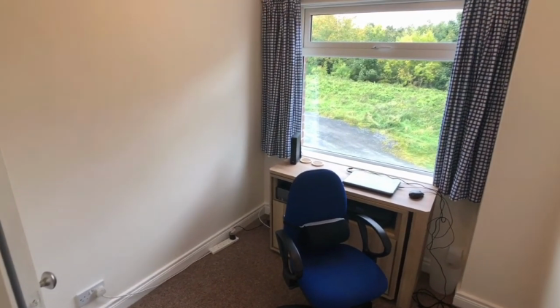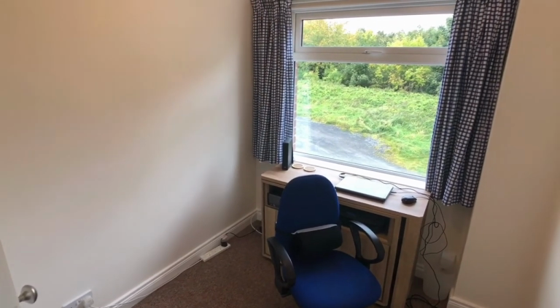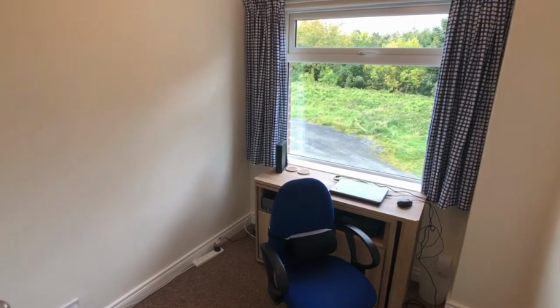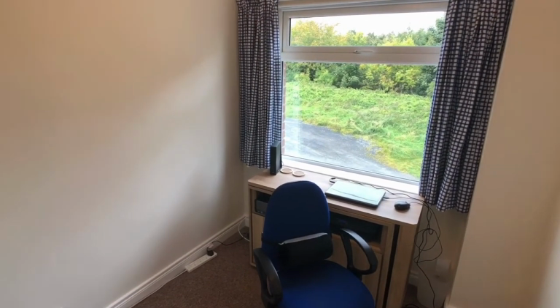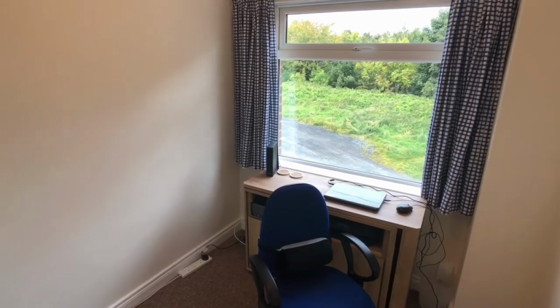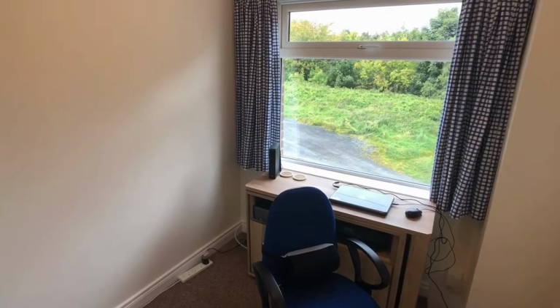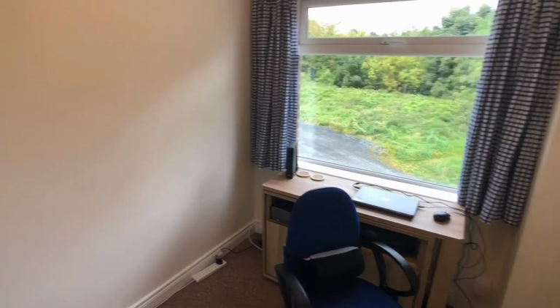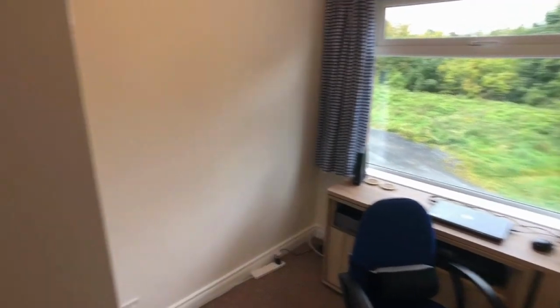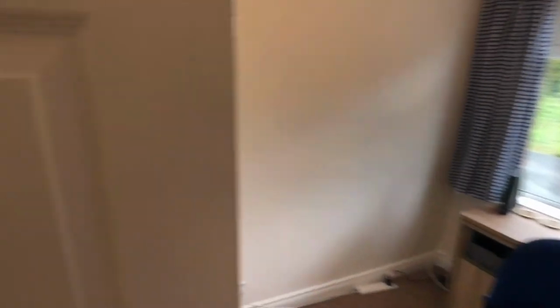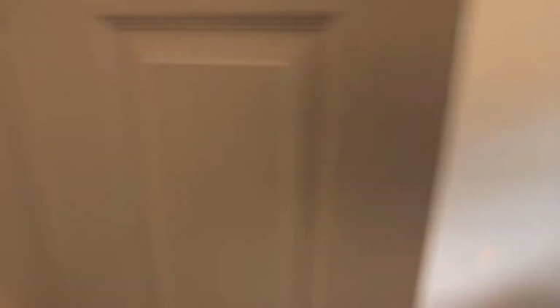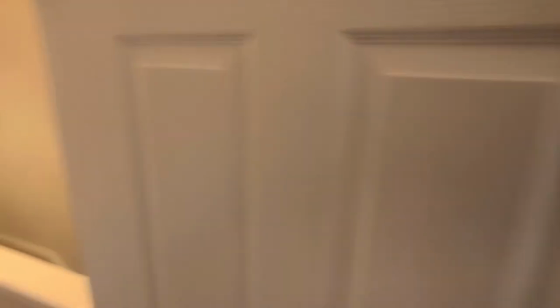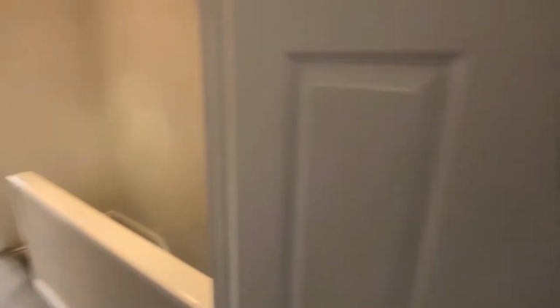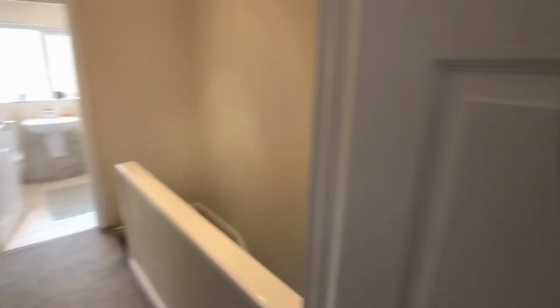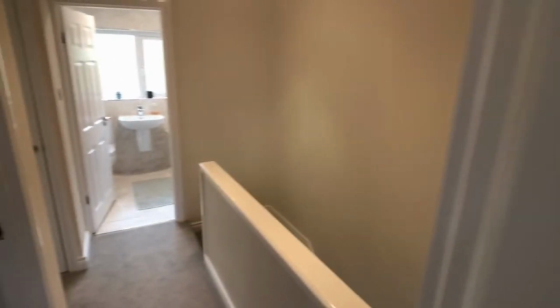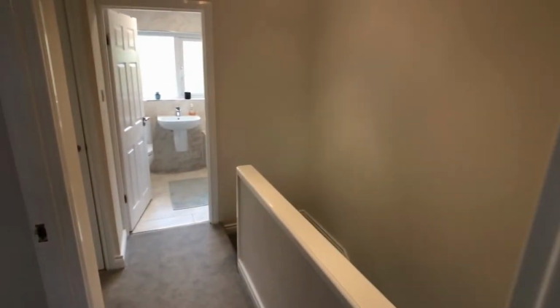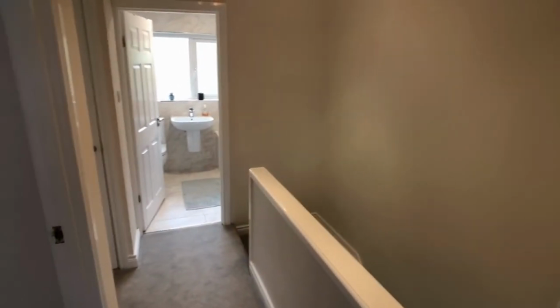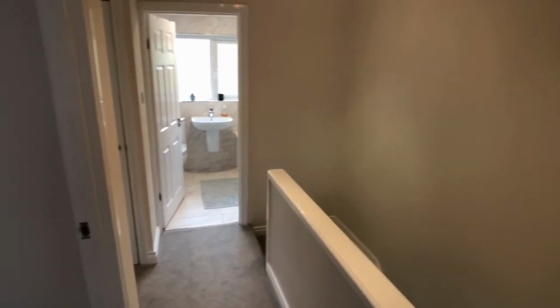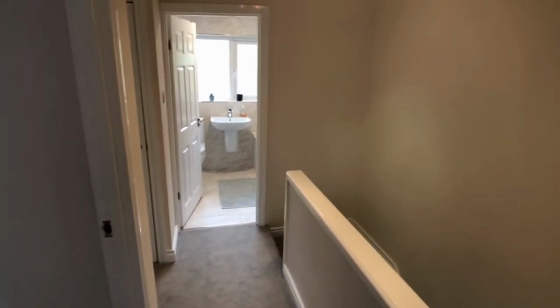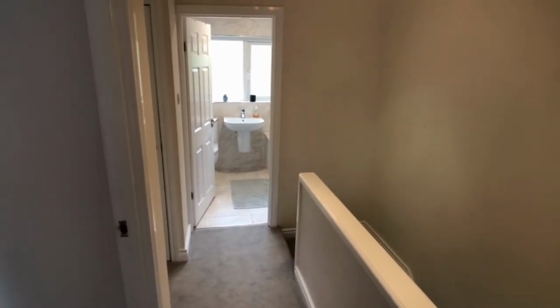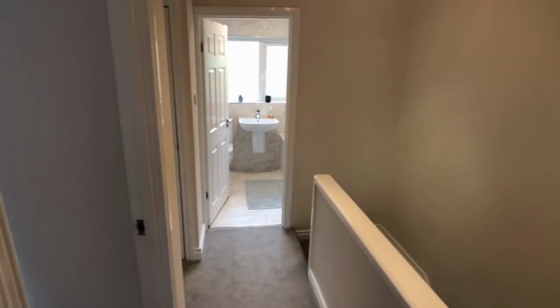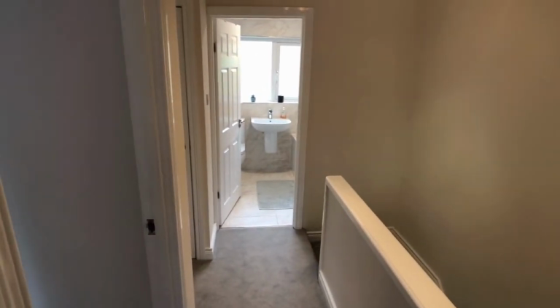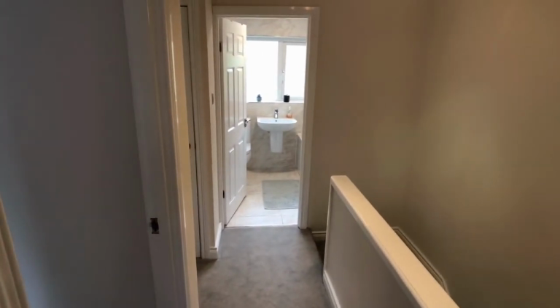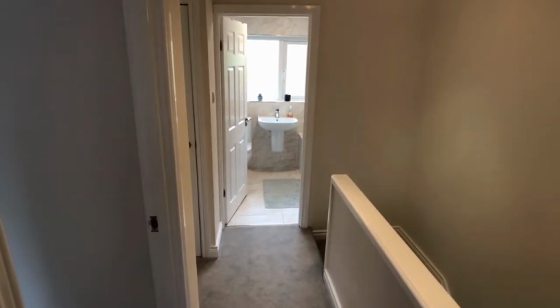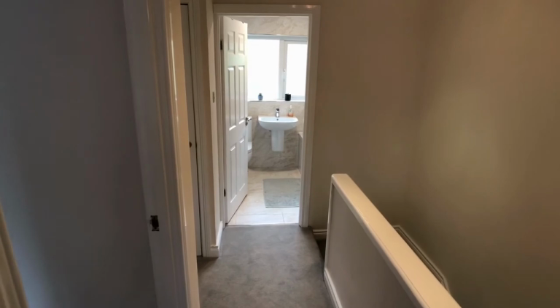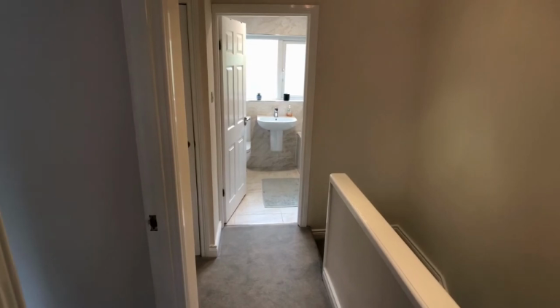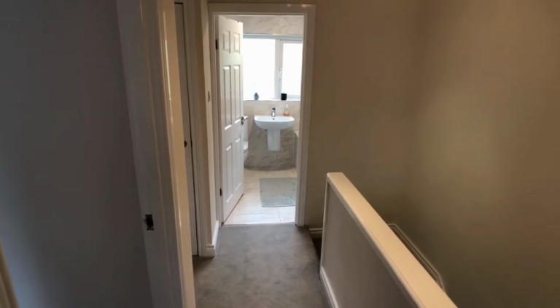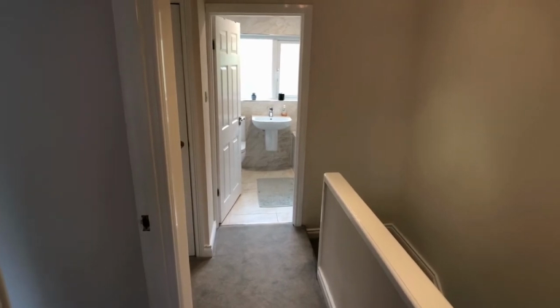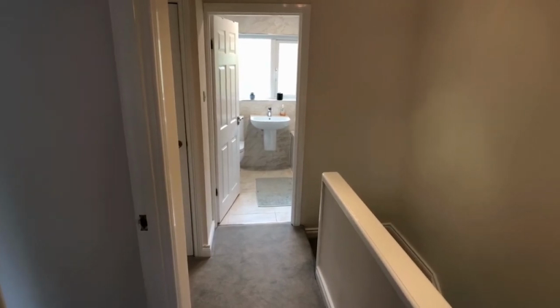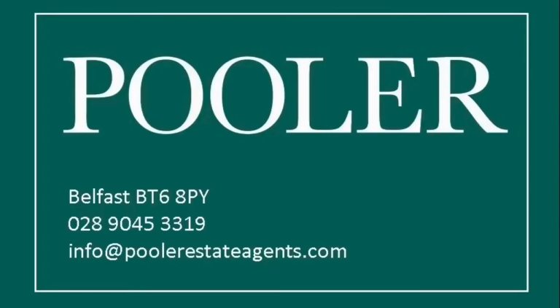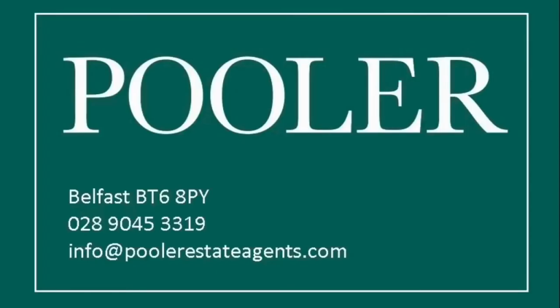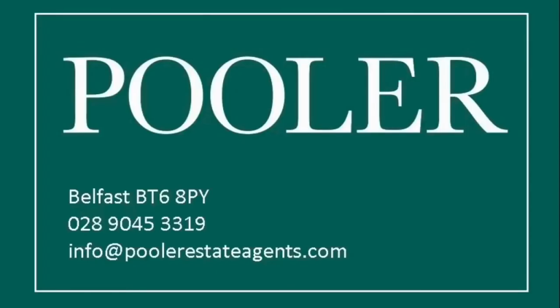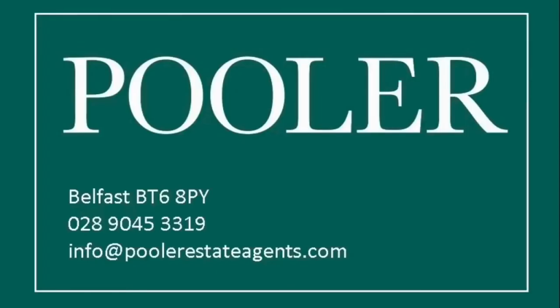So that is the end of the video. If you'd like to book a viewing to see 26 Castlemore Park, give us a call. The telephone number is just coming up at the end of the video on screen now.